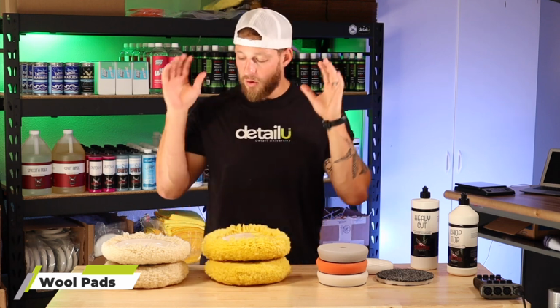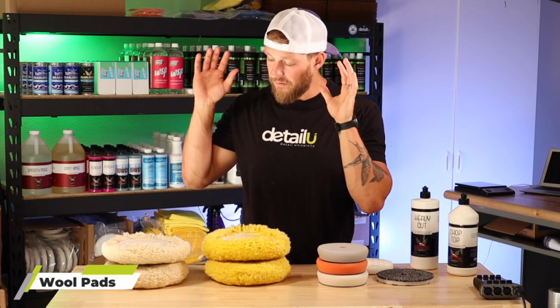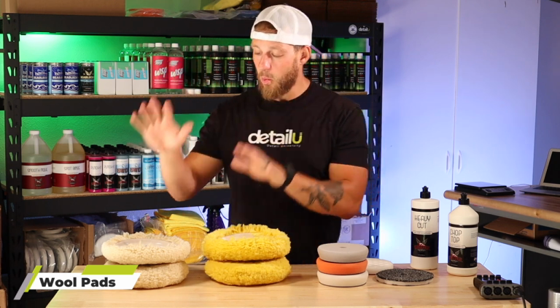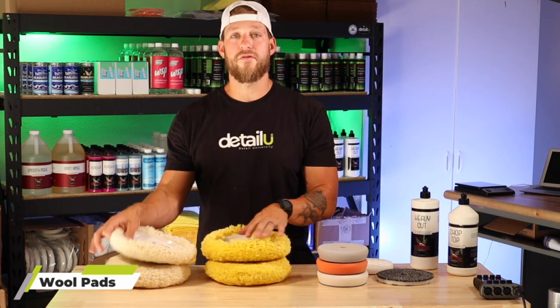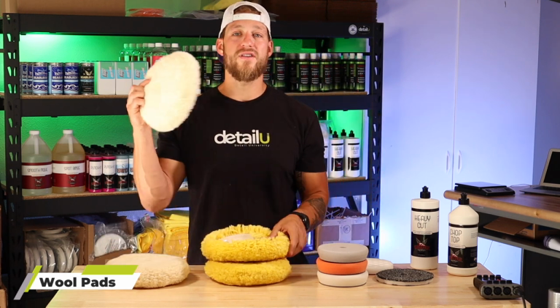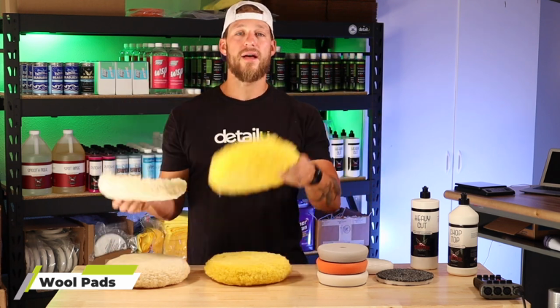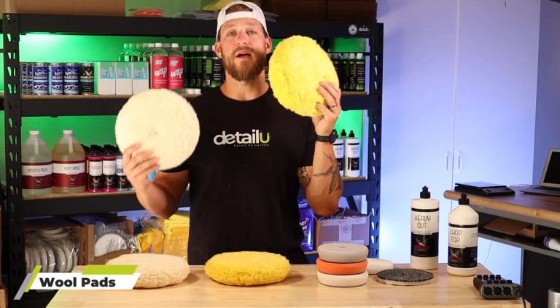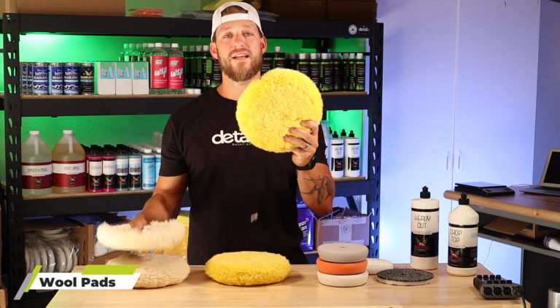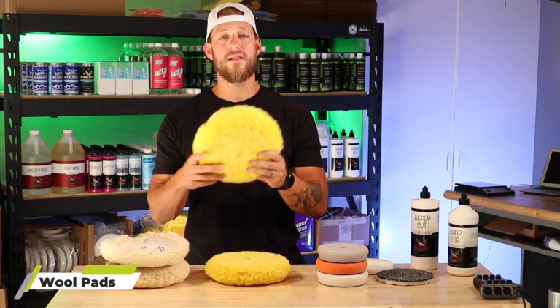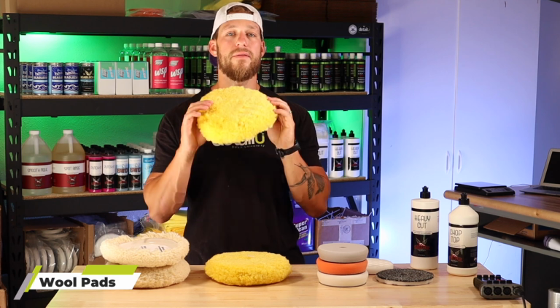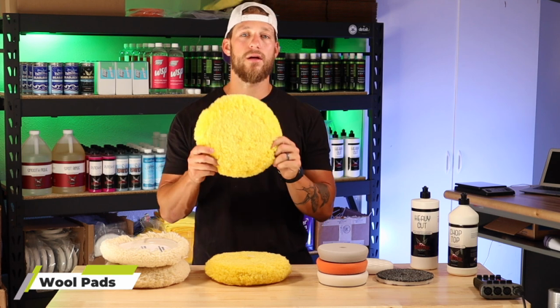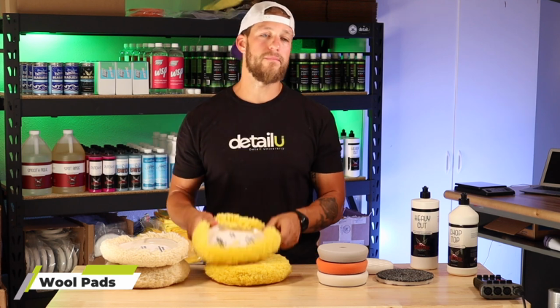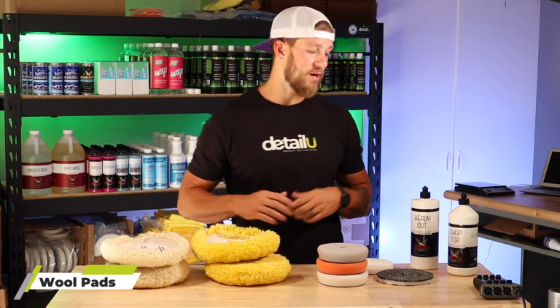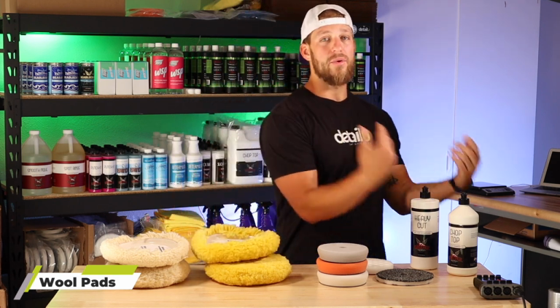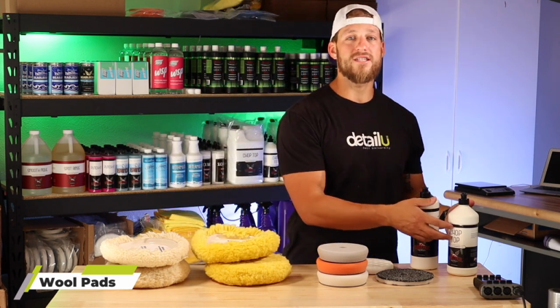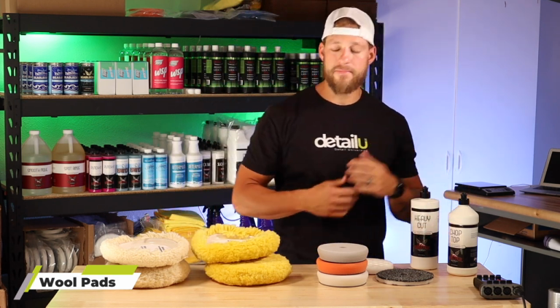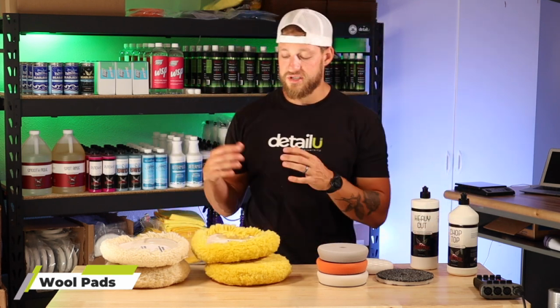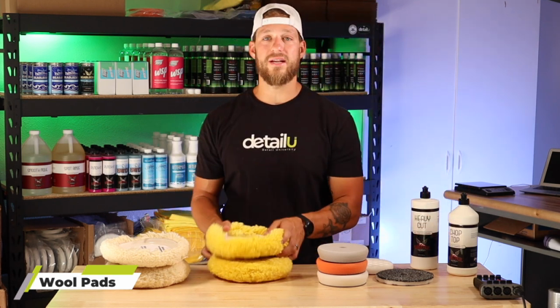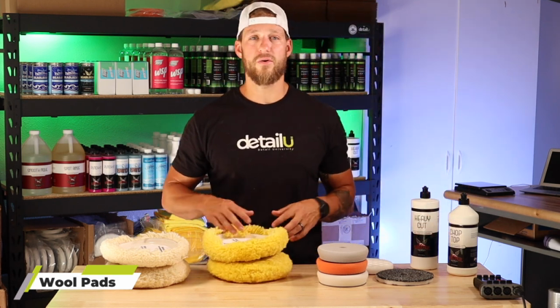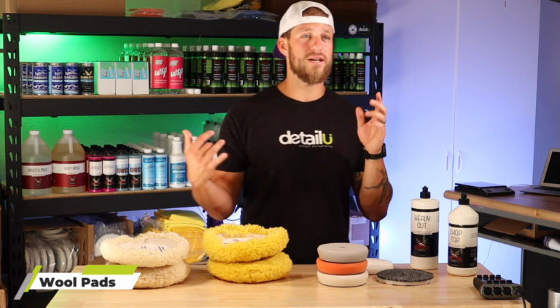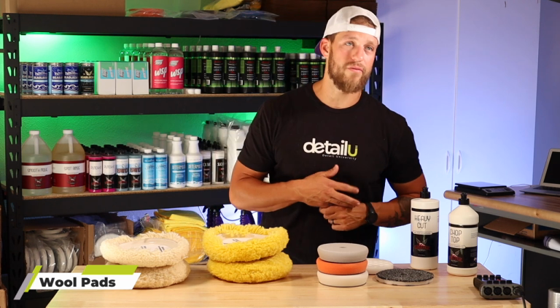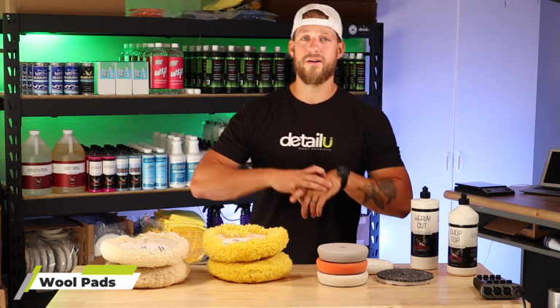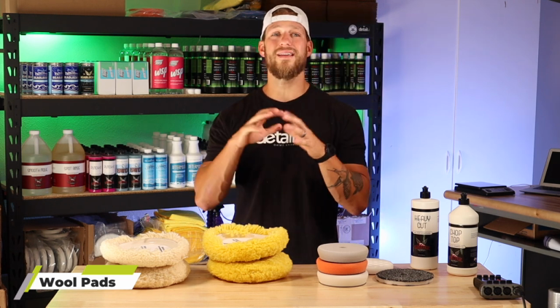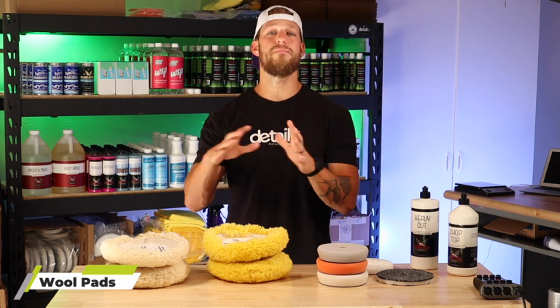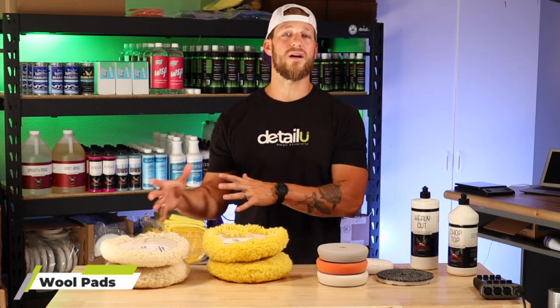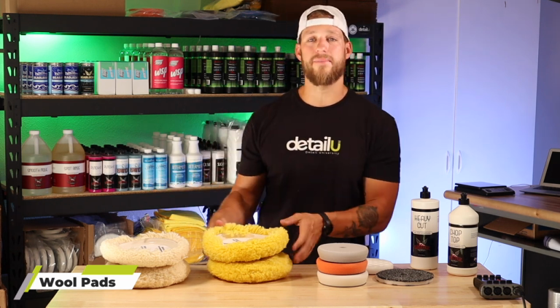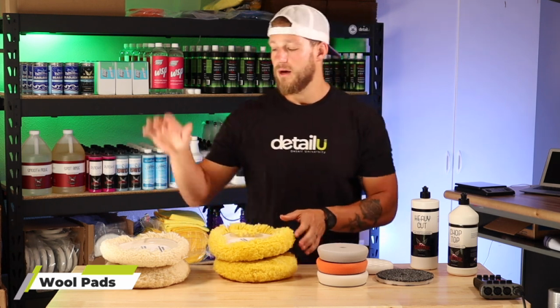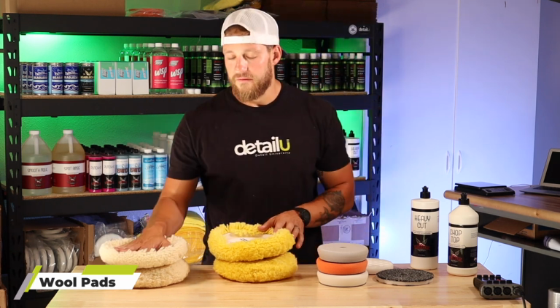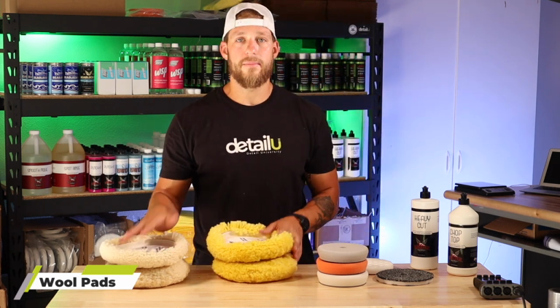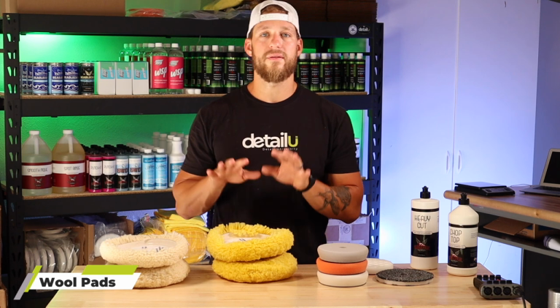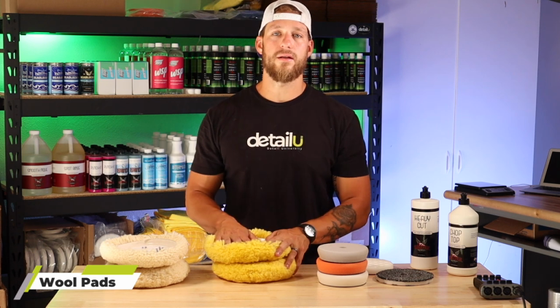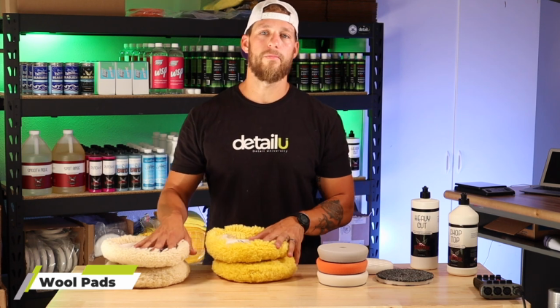So quick overview: white for your heavy cut, and then you're instantly going to follow up with the yellow and a medium cut. We have Shine Supply Chop Top, which is a good medium cut, or you can use Menzerna 400 or any medium cut compound — follow it up with the yellow wool pad.